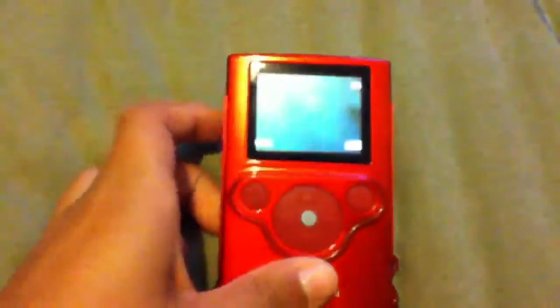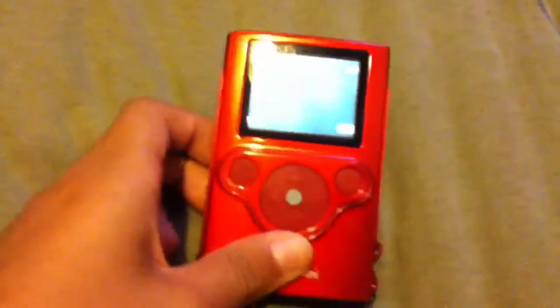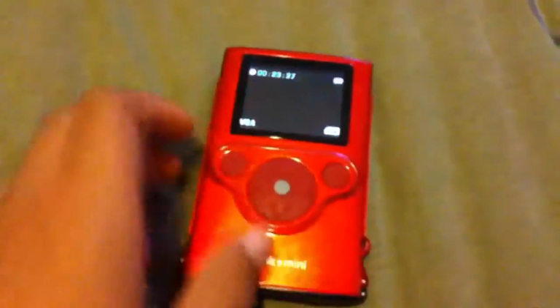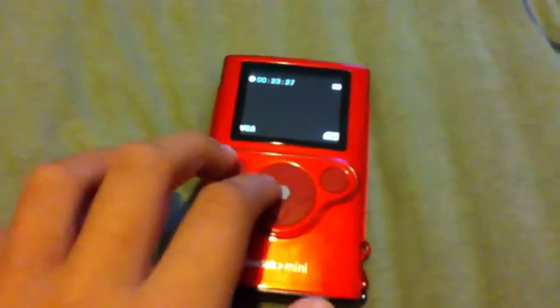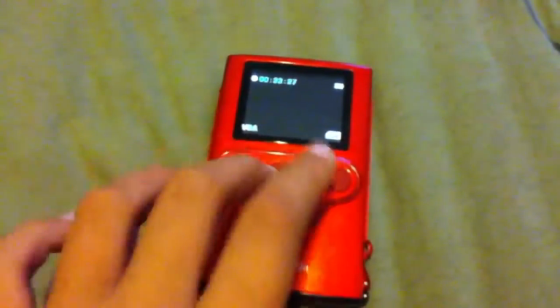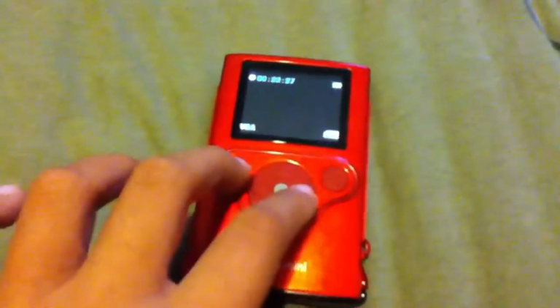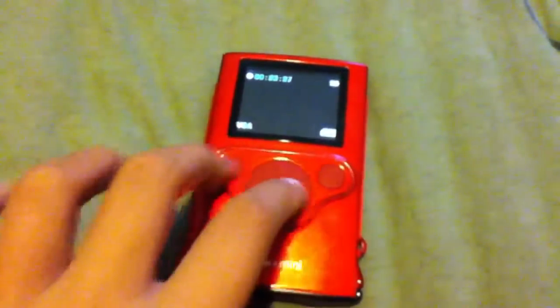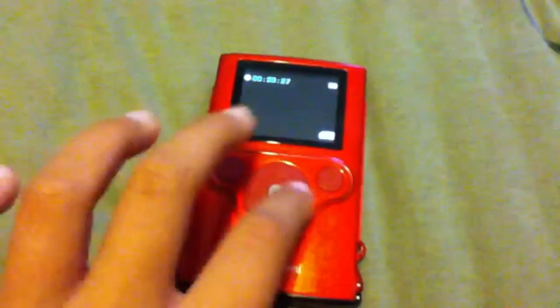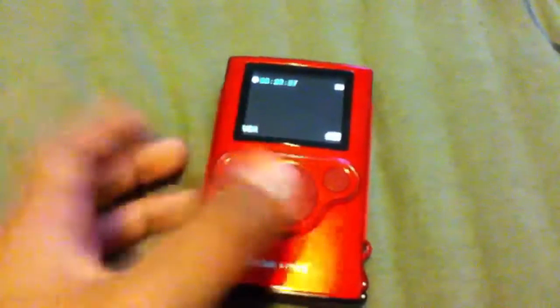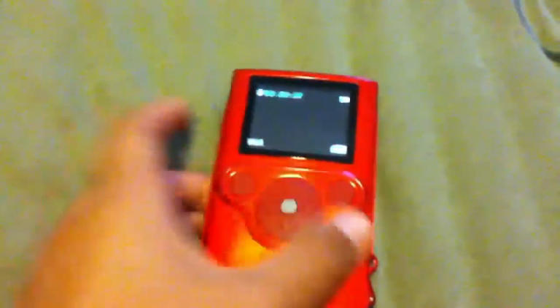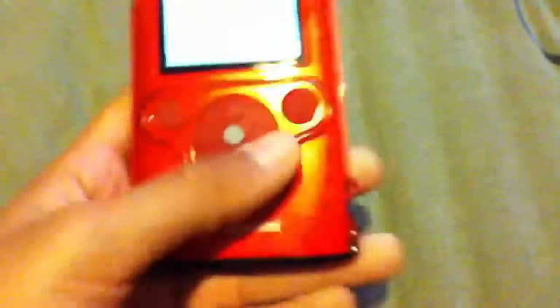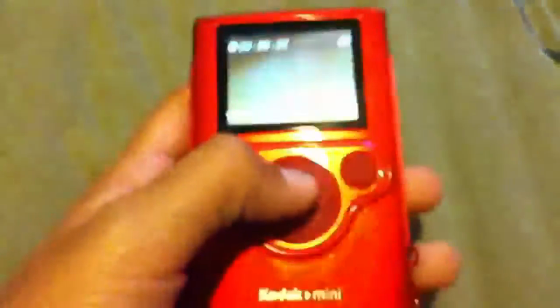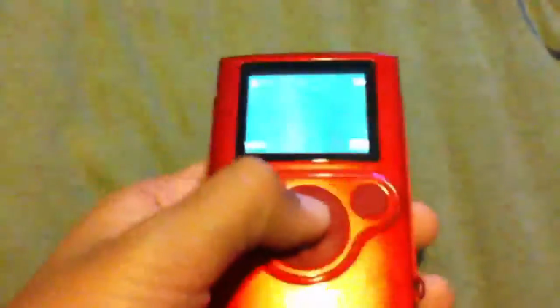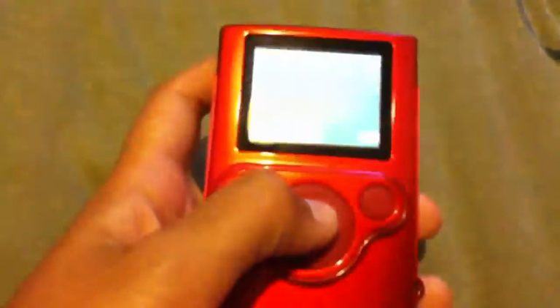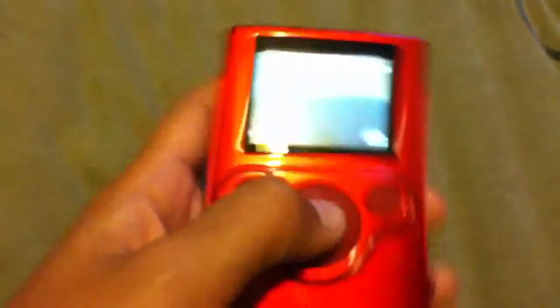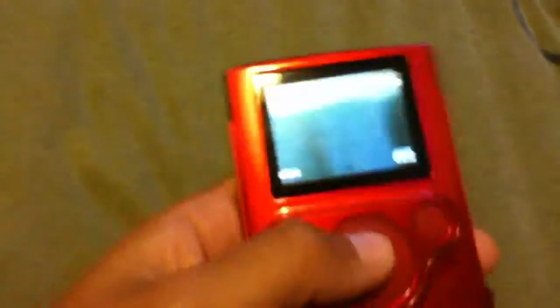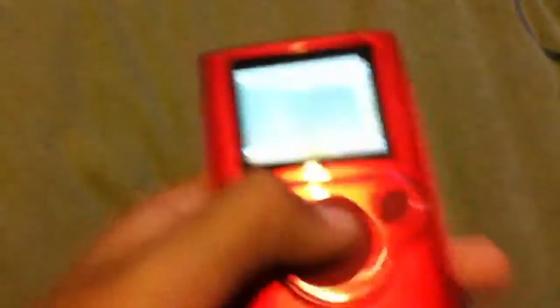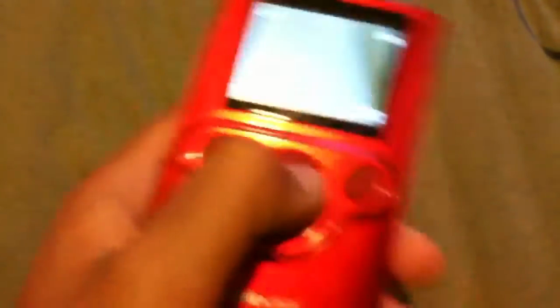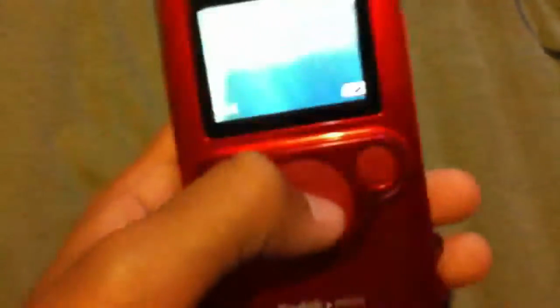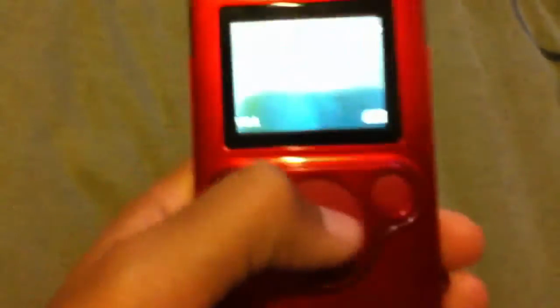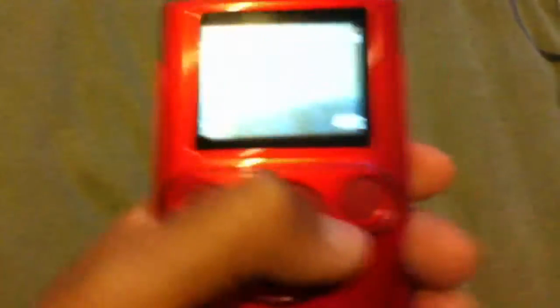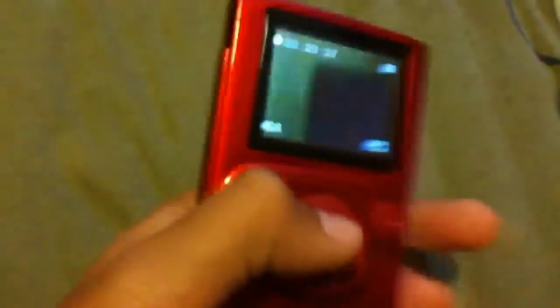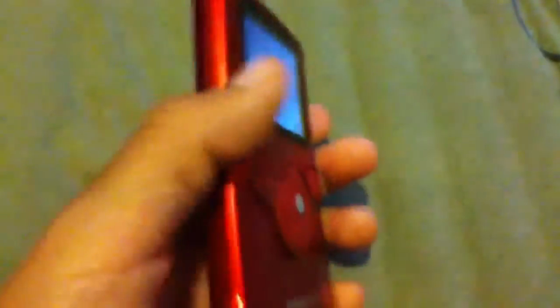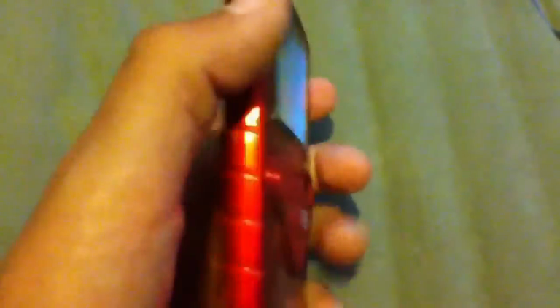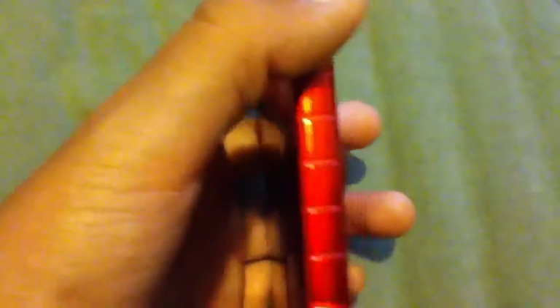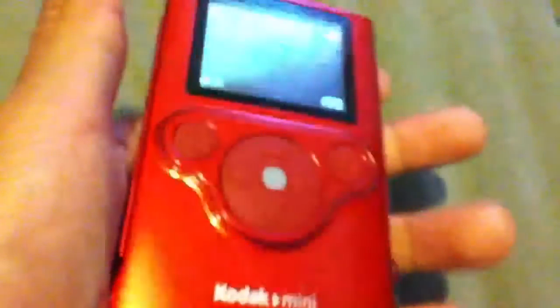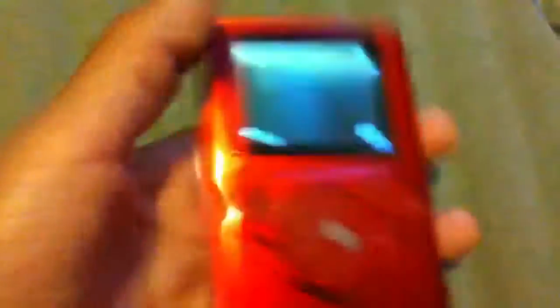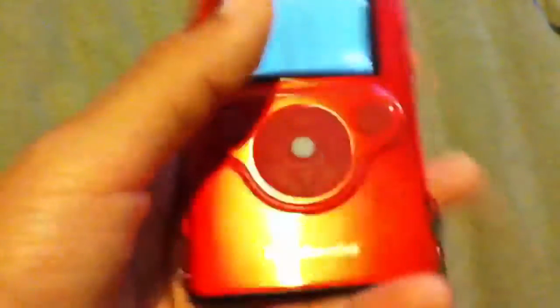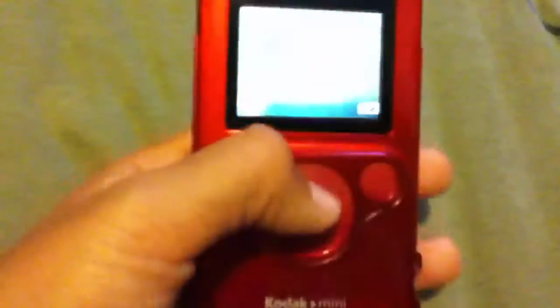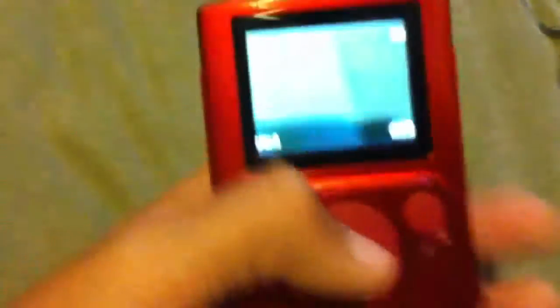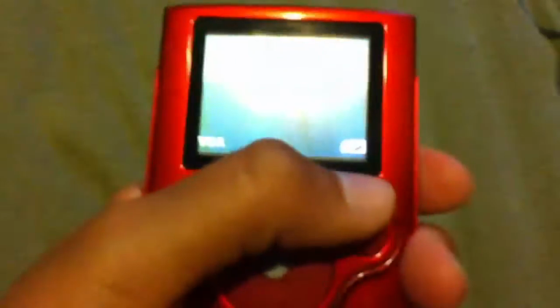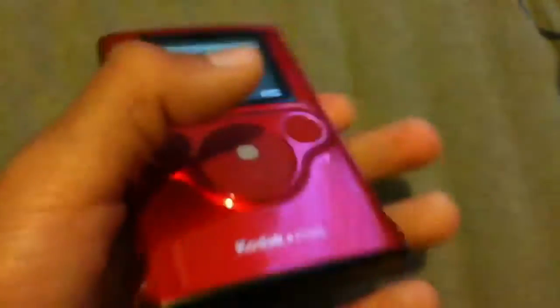The button layout is pretty nice, they feel really sturdy and it's nice to hold. It has these little grips on the side, which really don't do much but they help I guess.